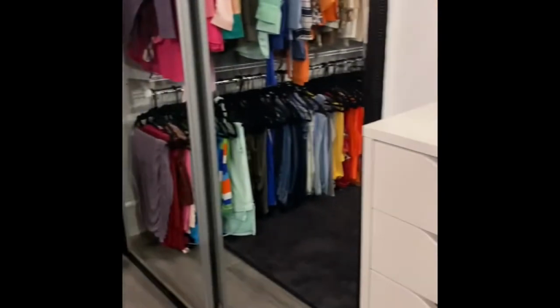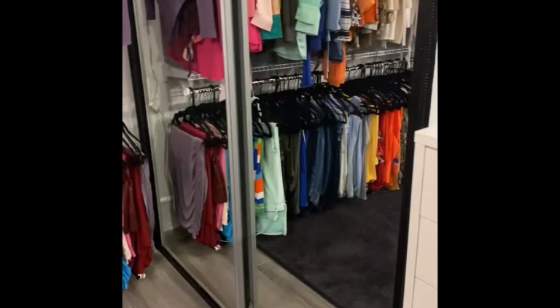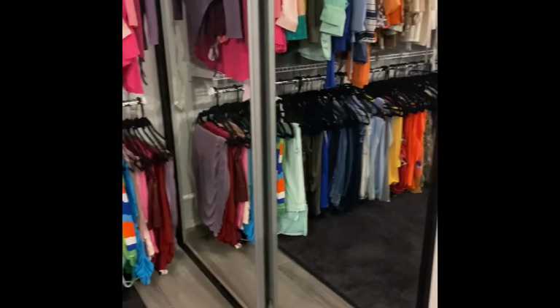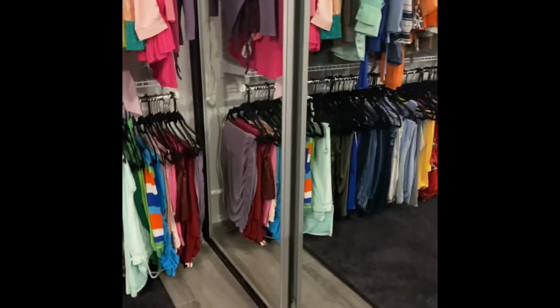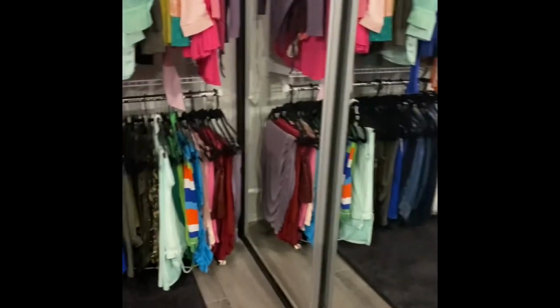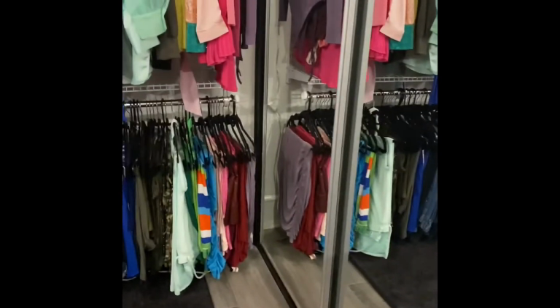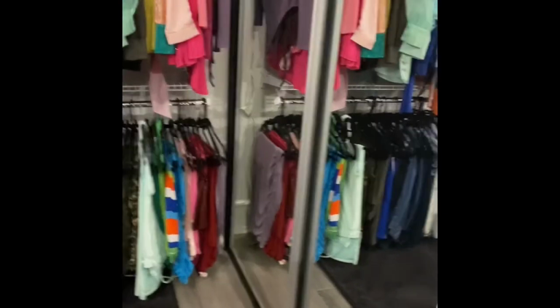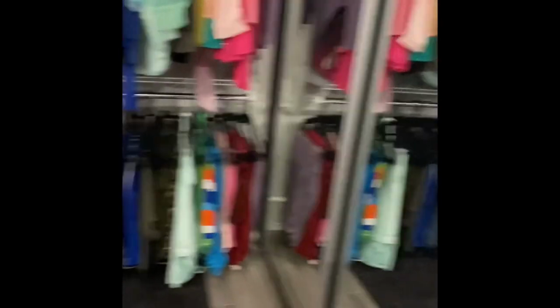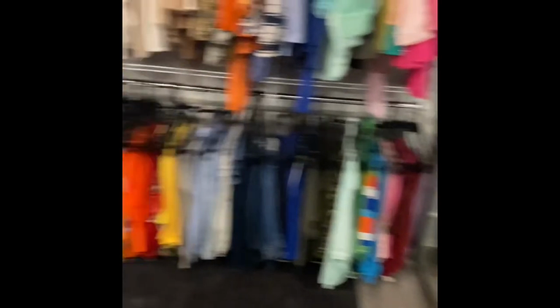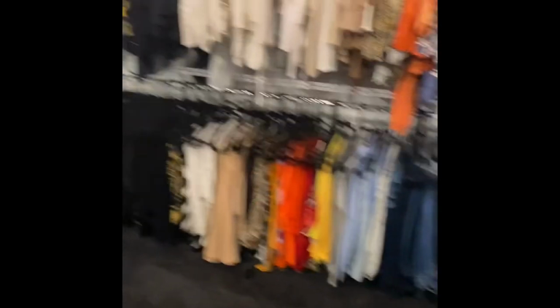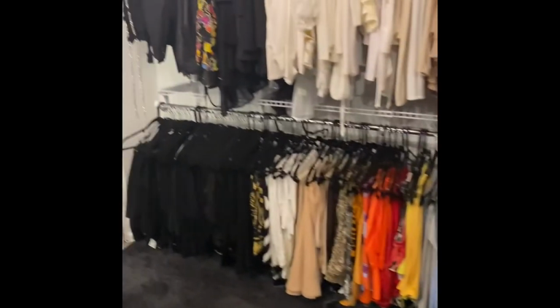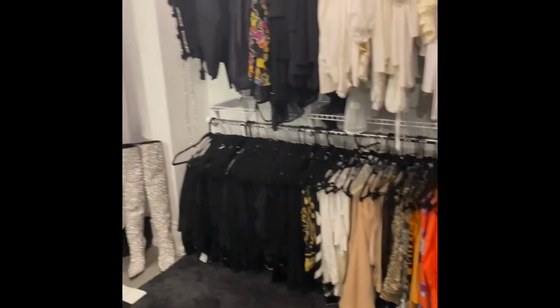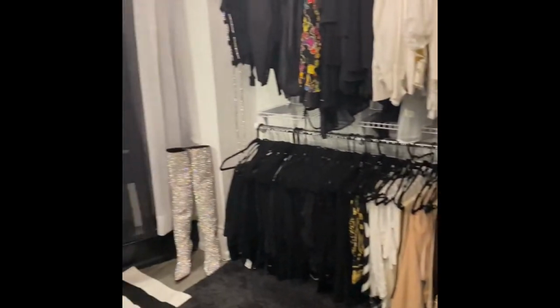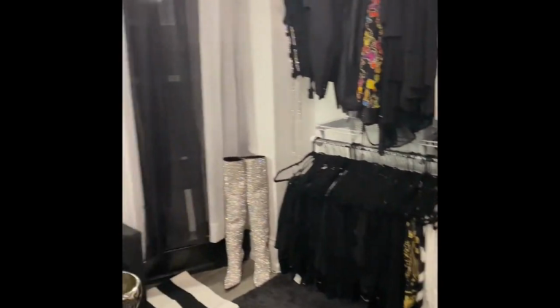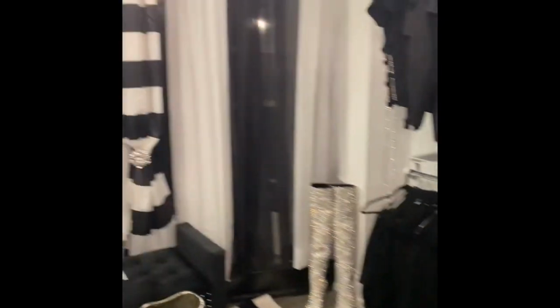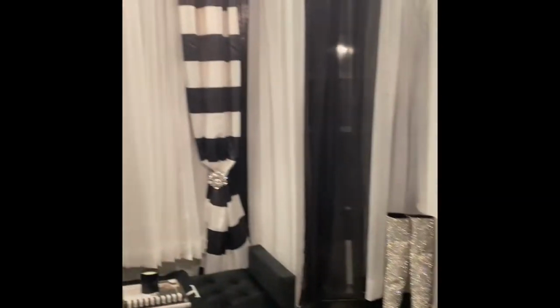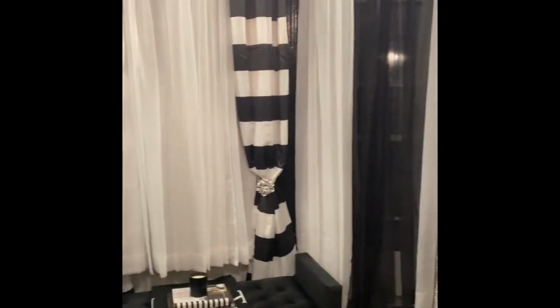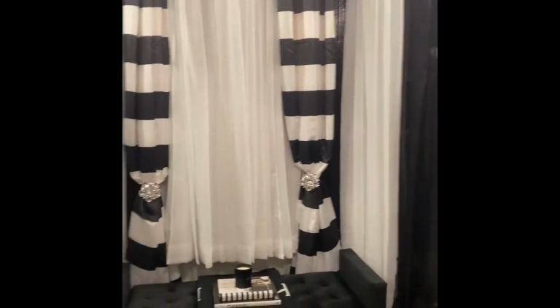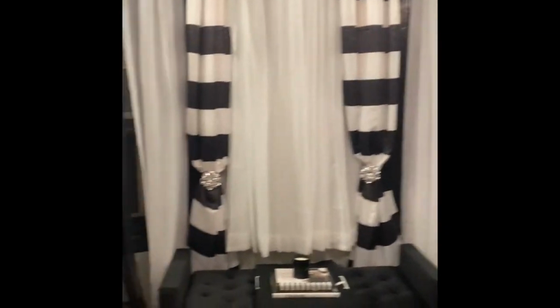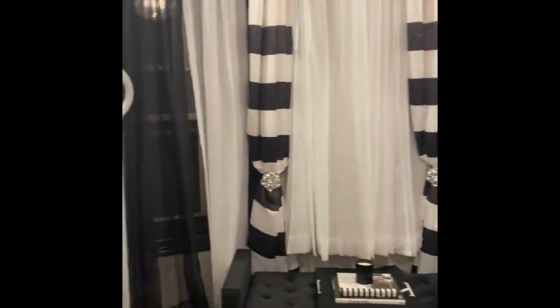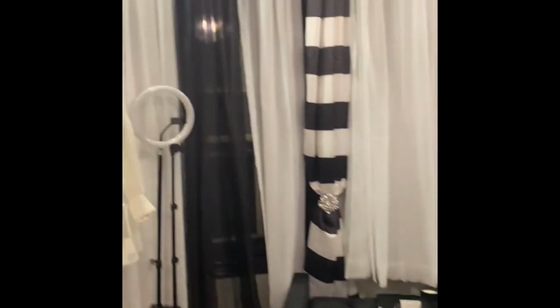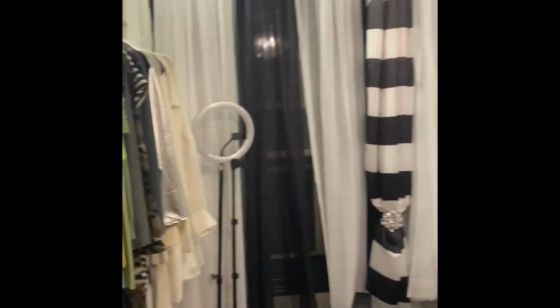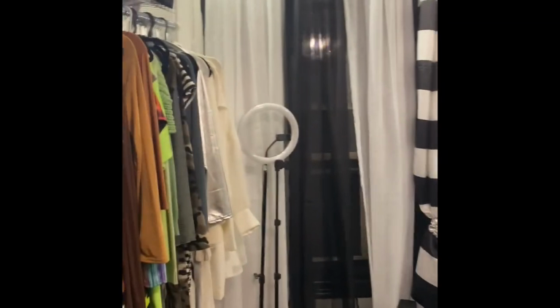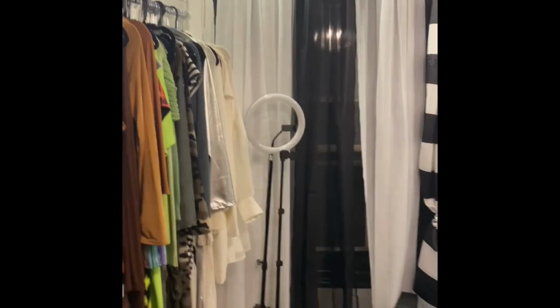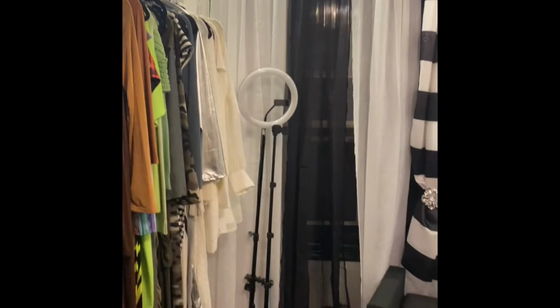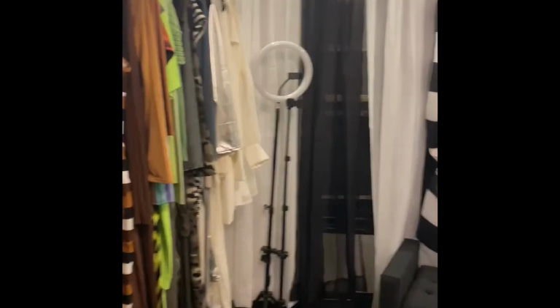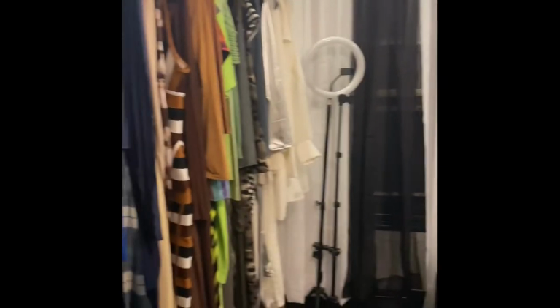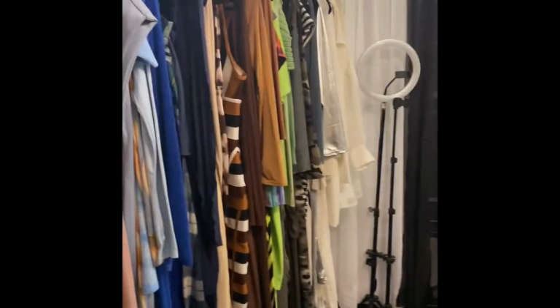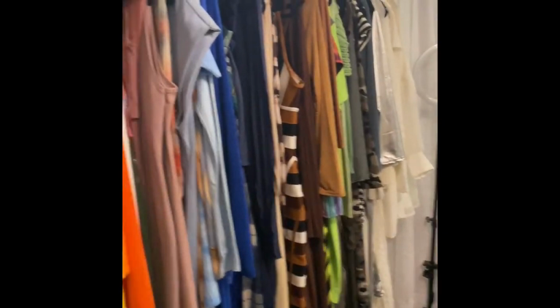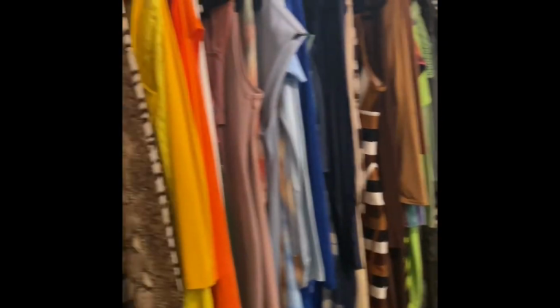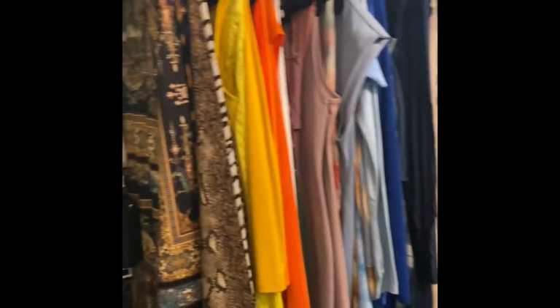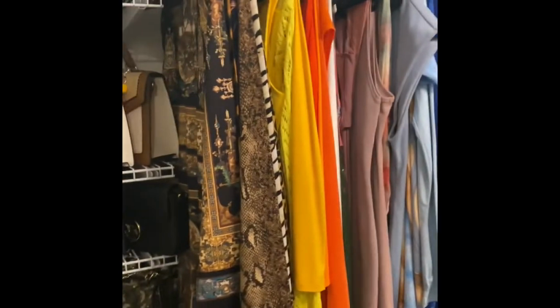You can really bling out a room for less, and that's what I did here in the glam room. I really wanted to make it look like a little mini boutique. Got my little ring light and everything over here.